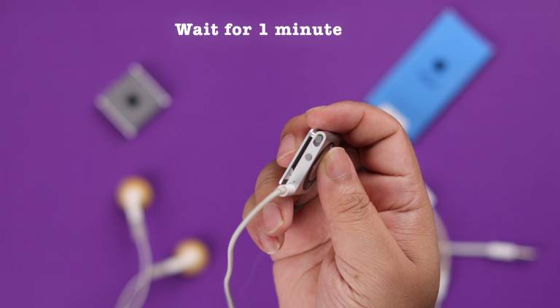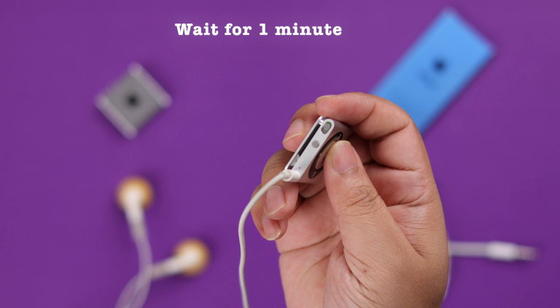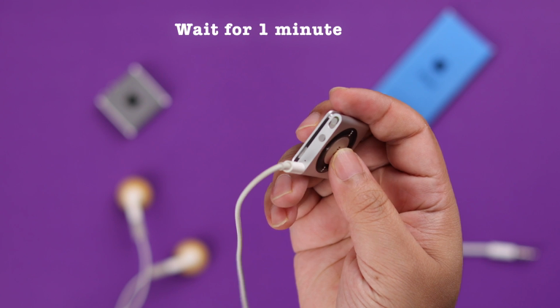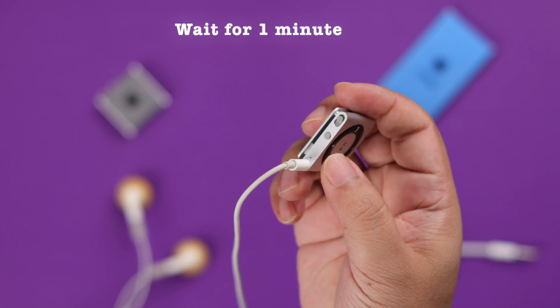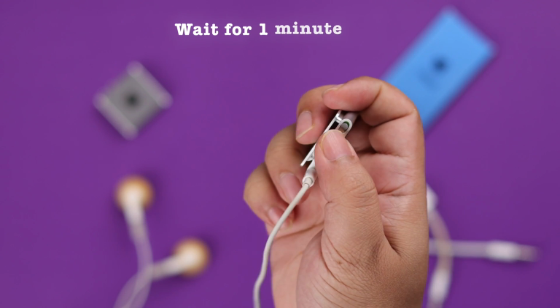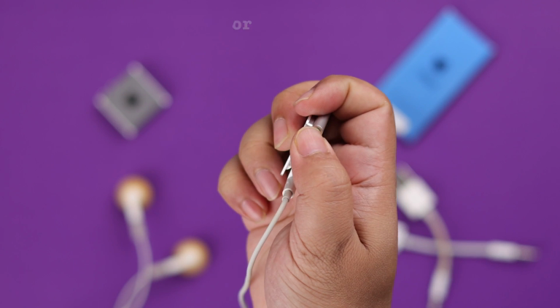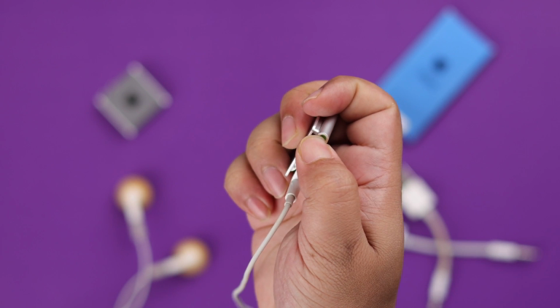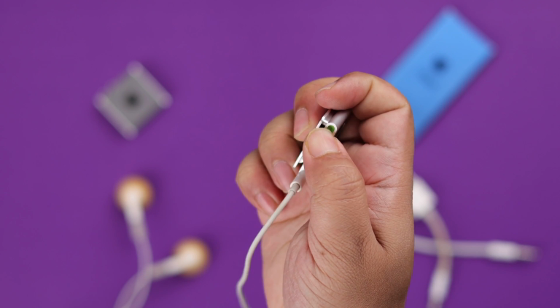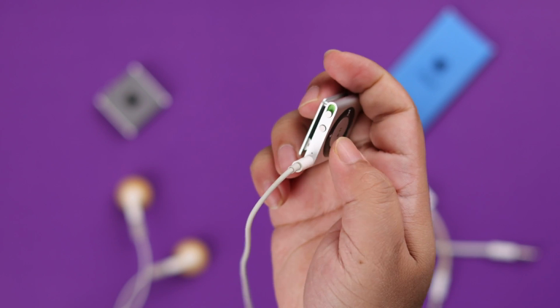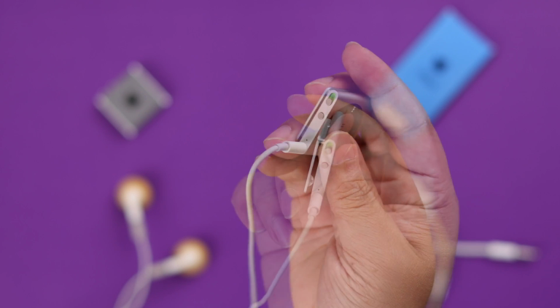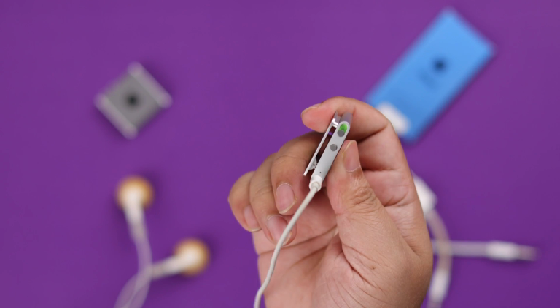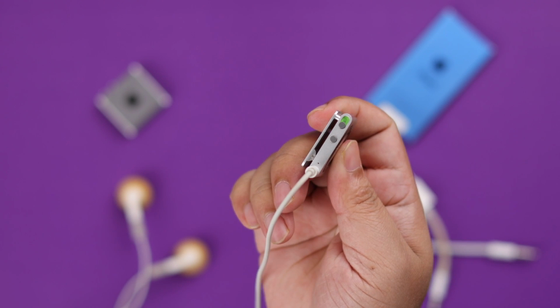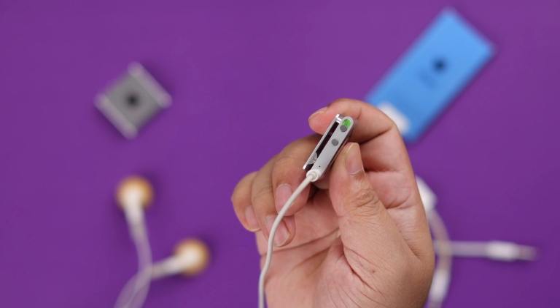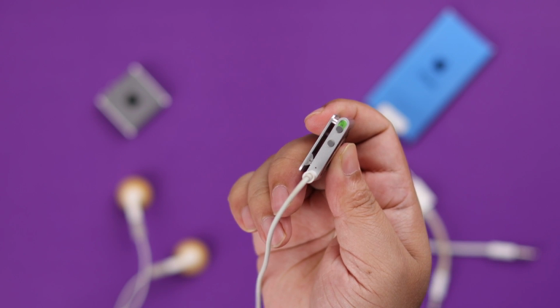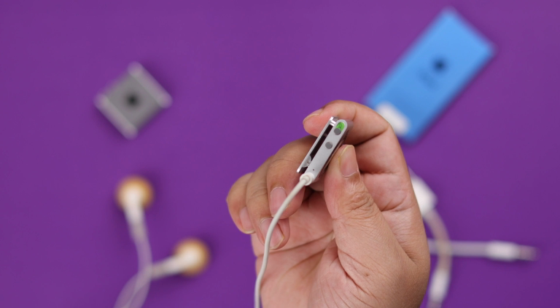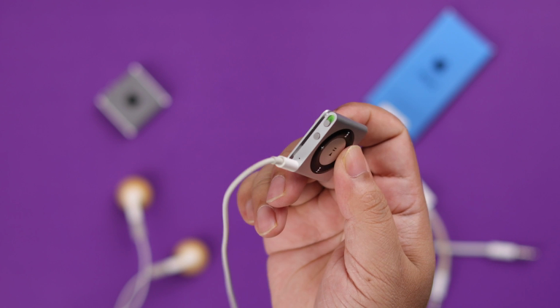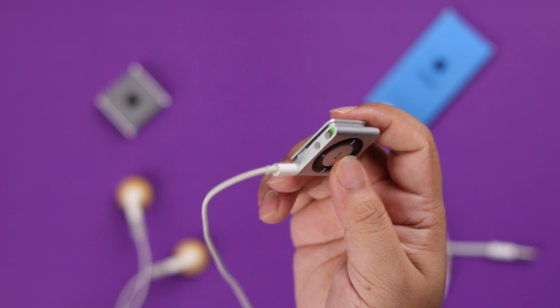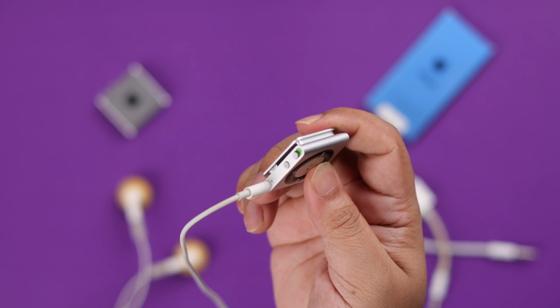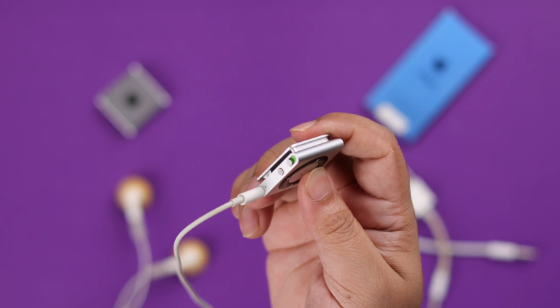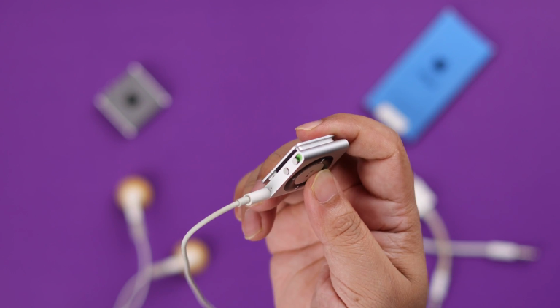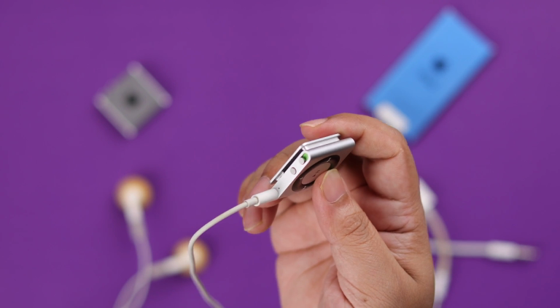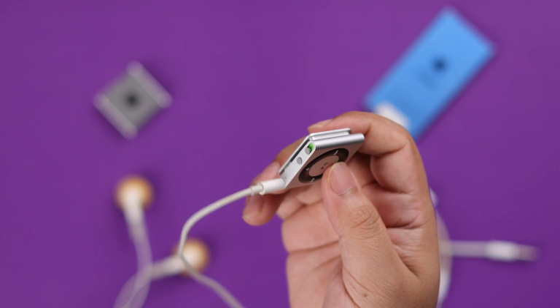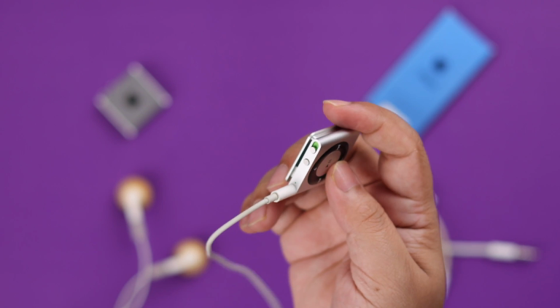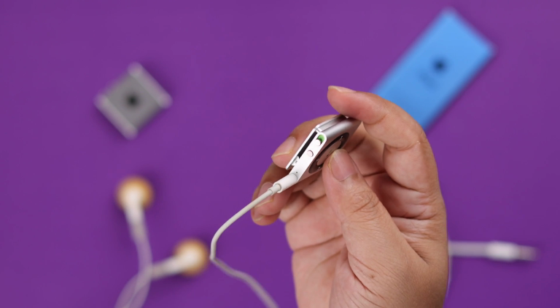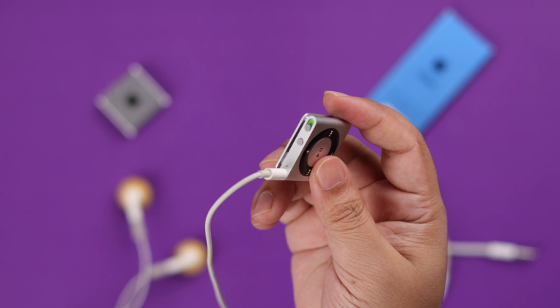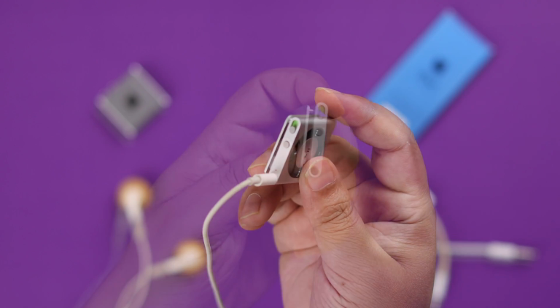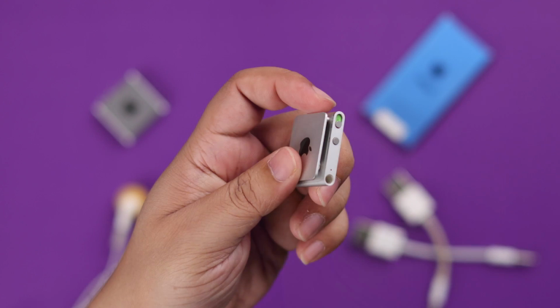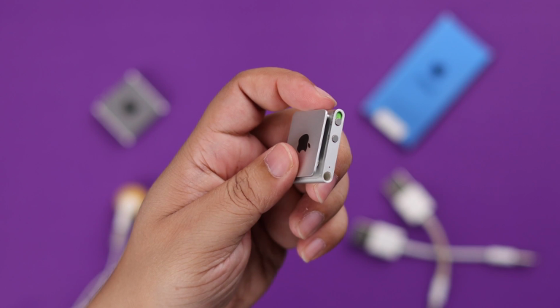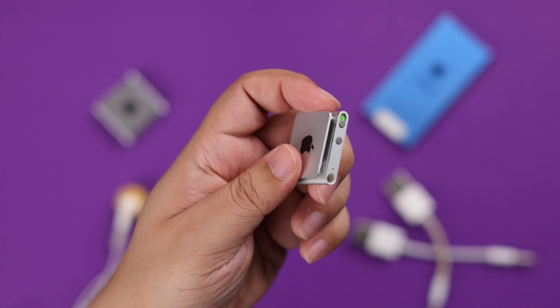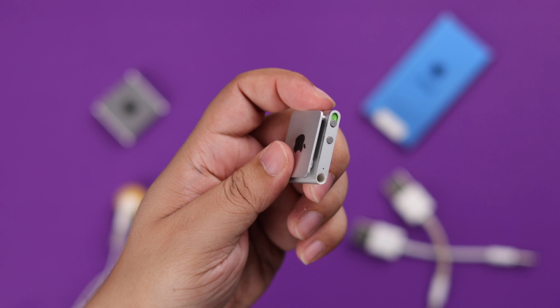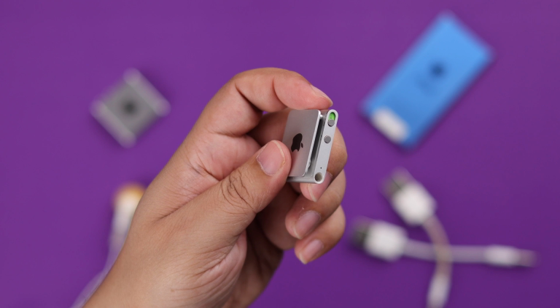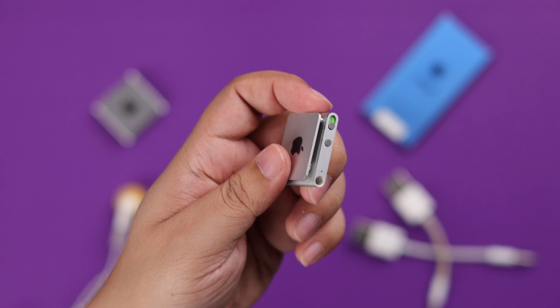Wait for around one minute and then turn it on again. In most cases, if you try this two-step process, you'll be able to turn on your iPod Shuffle.